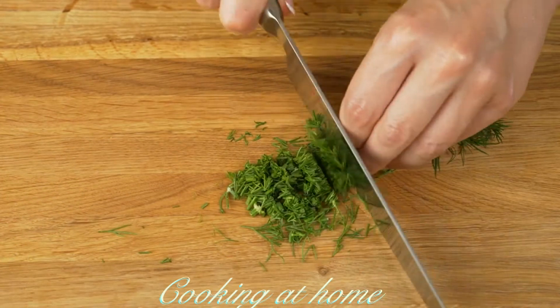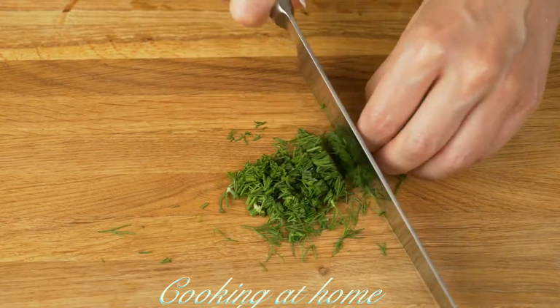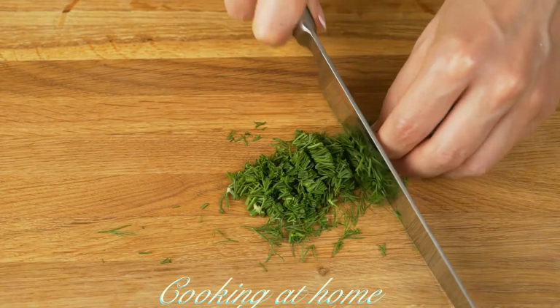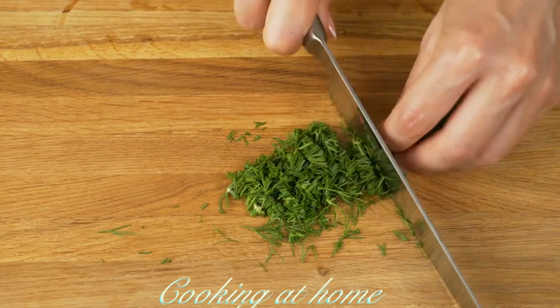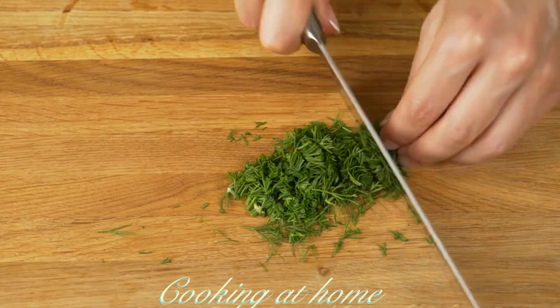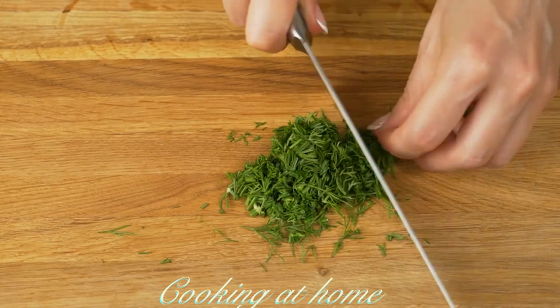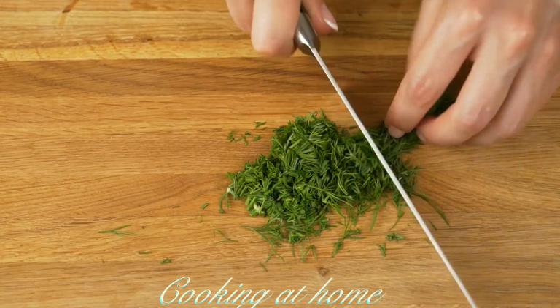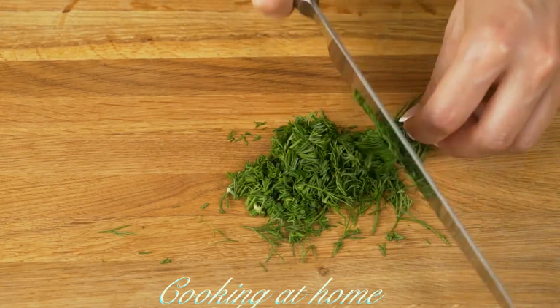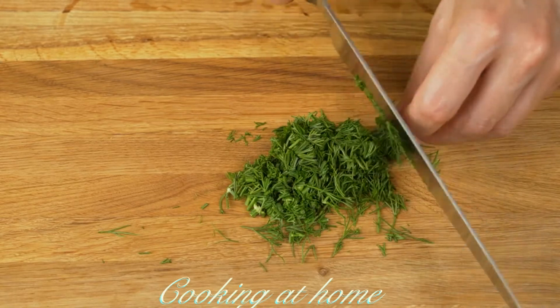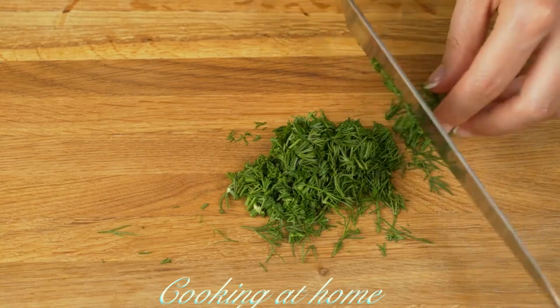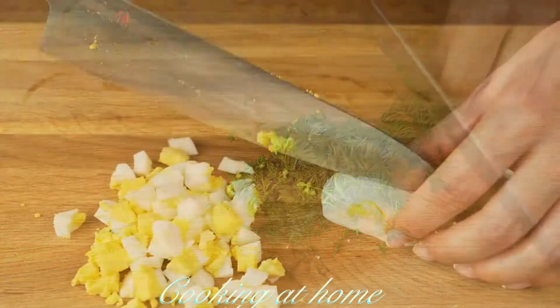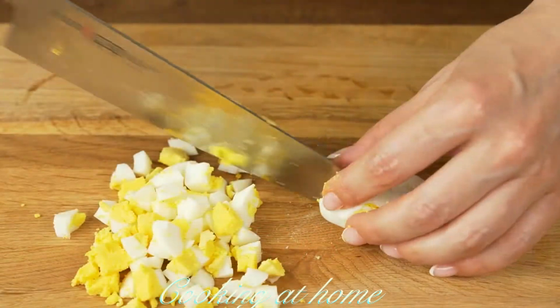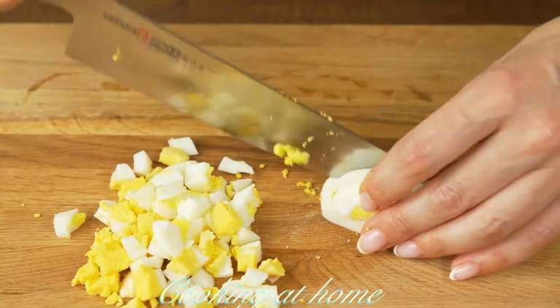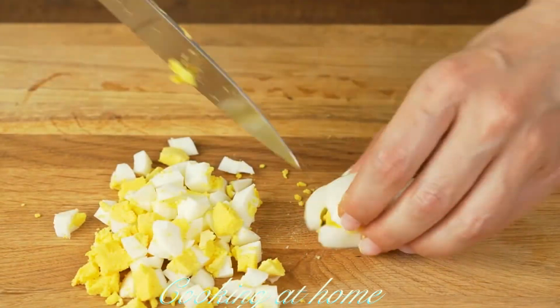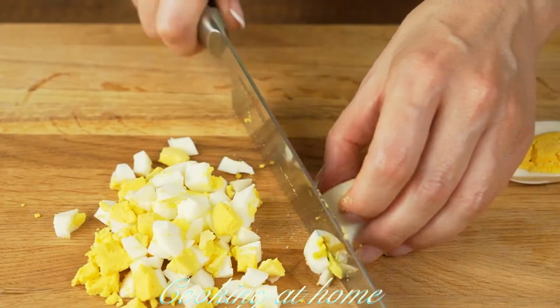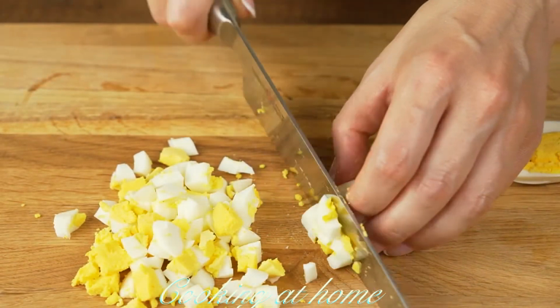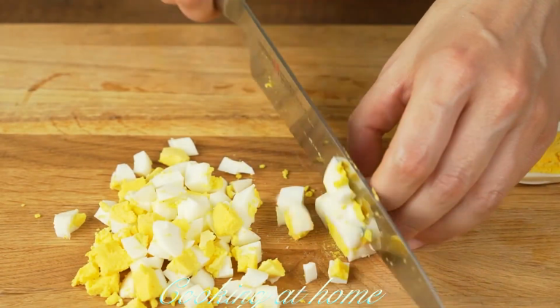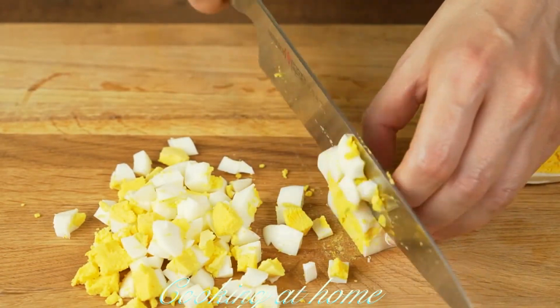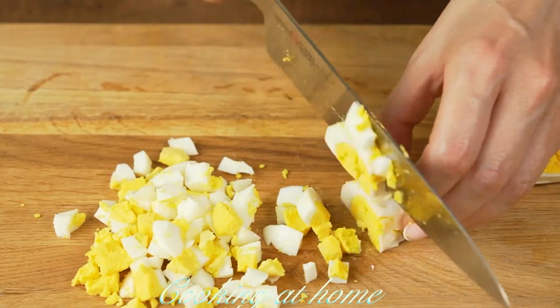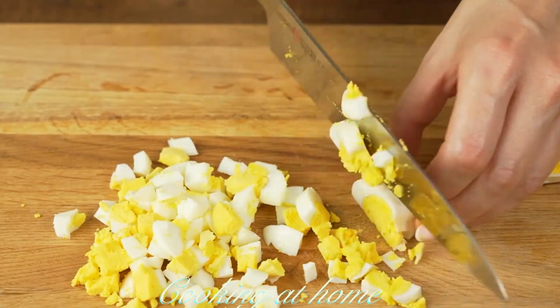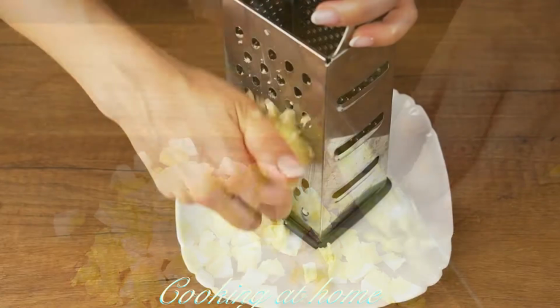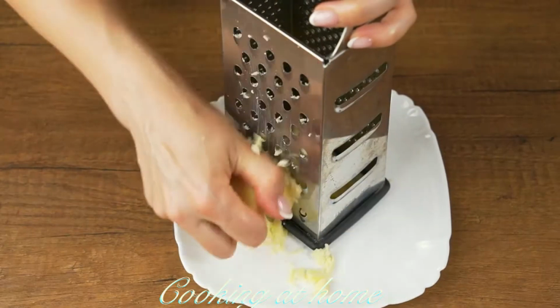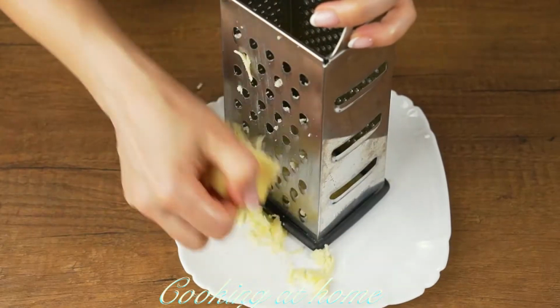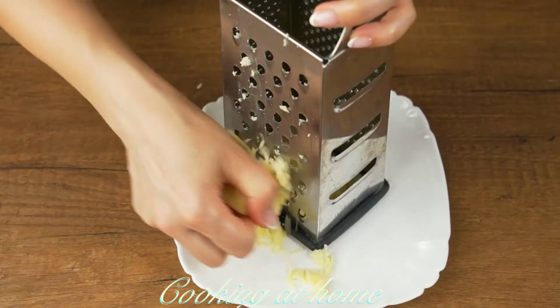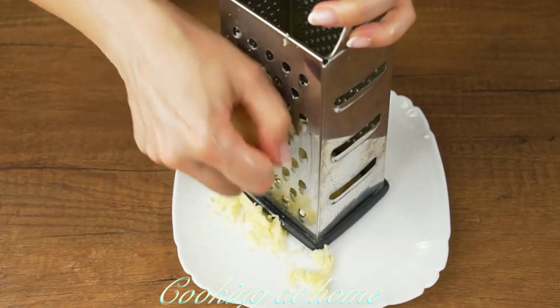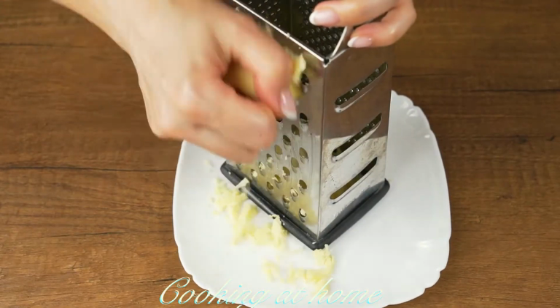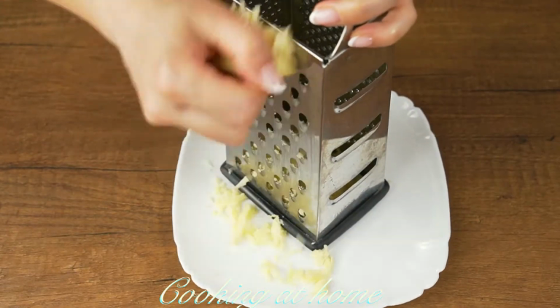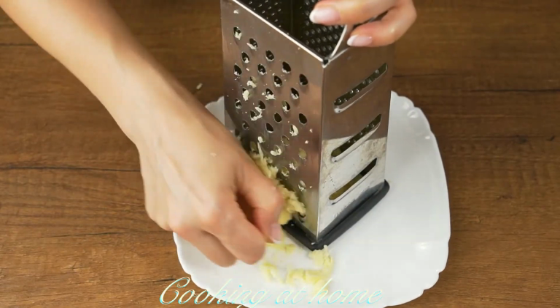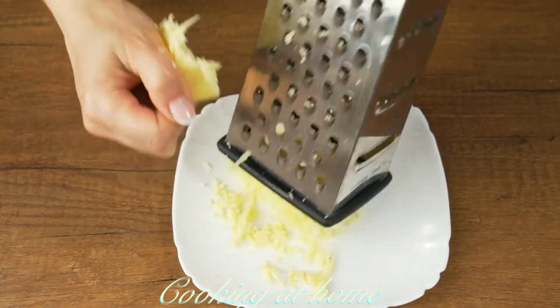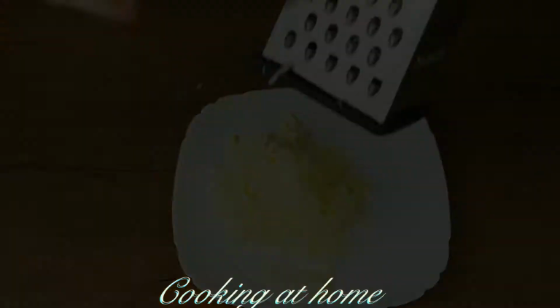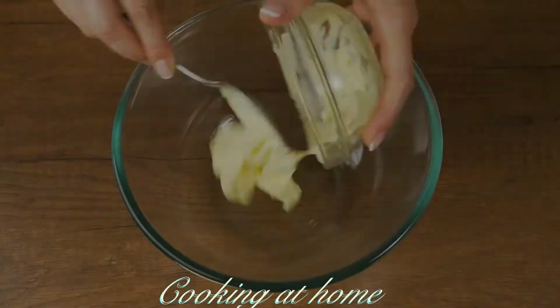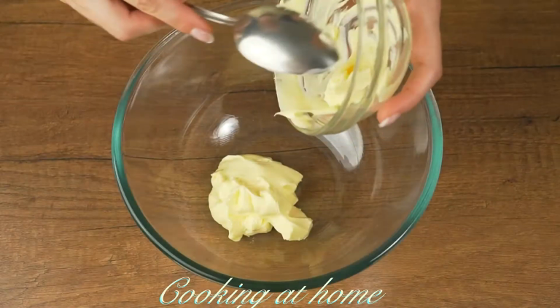Then let's cut some dill. Now you have to cut two hard-boiled eggs into squares and grate 100 grams of cheese.